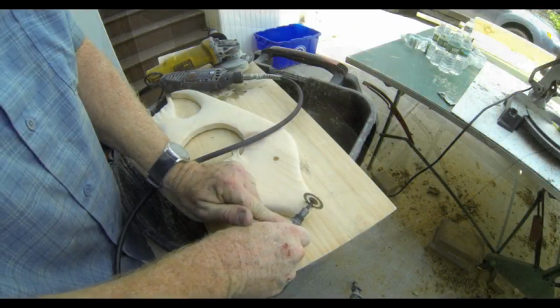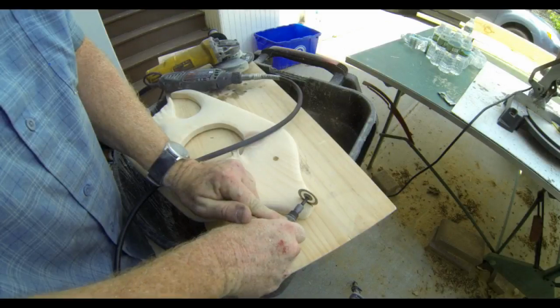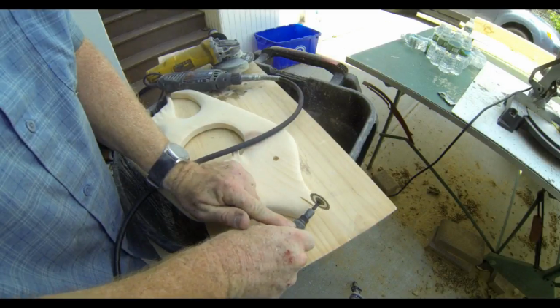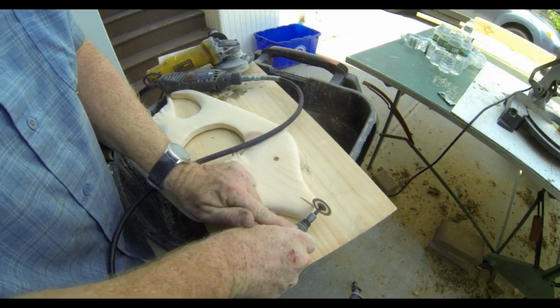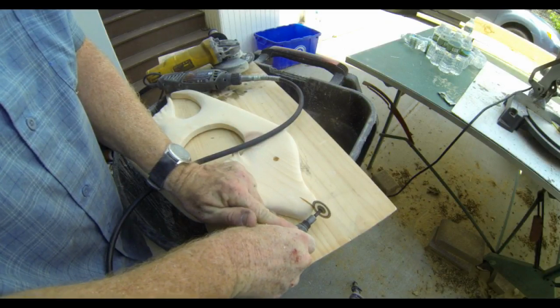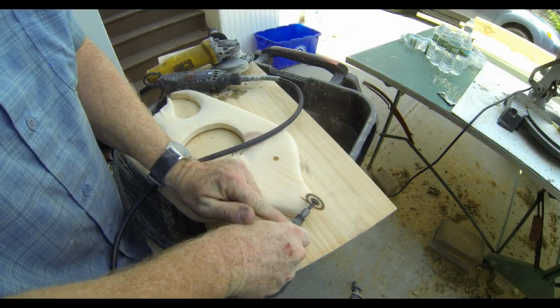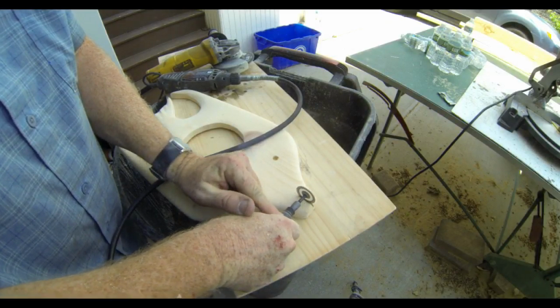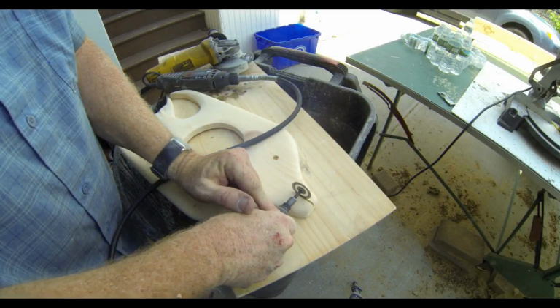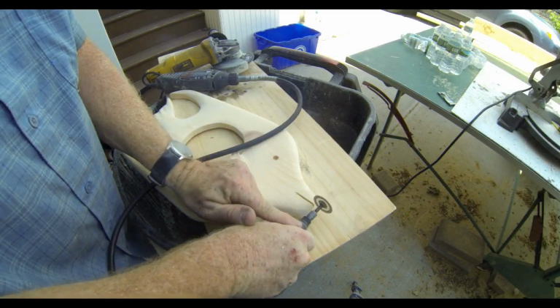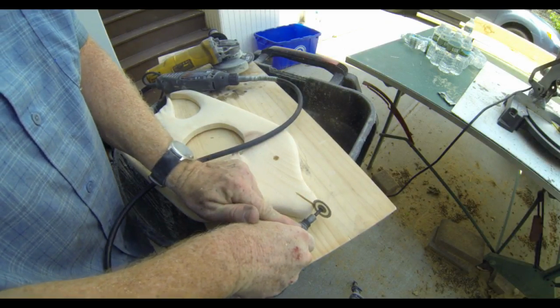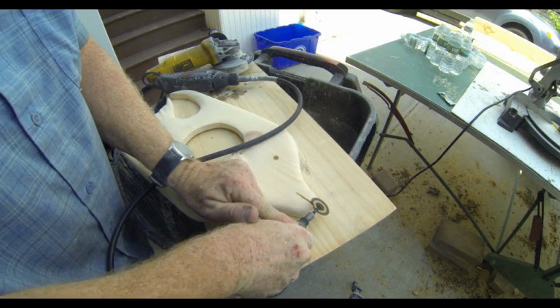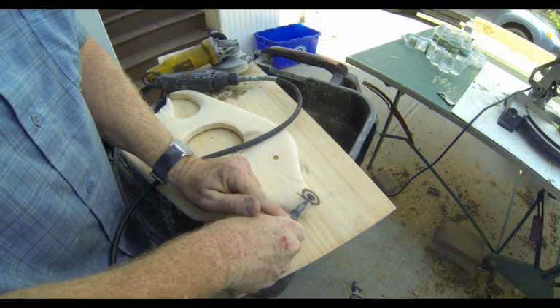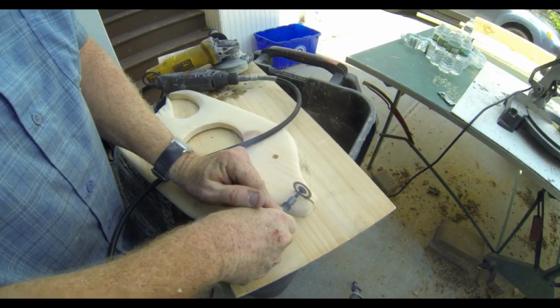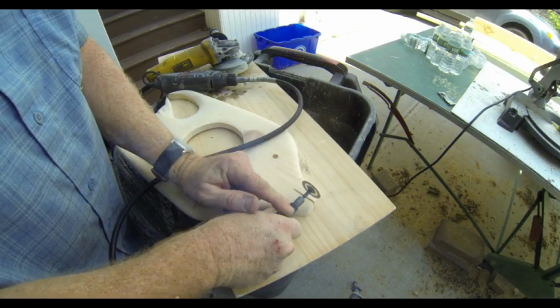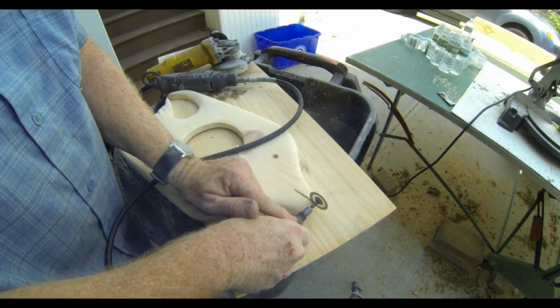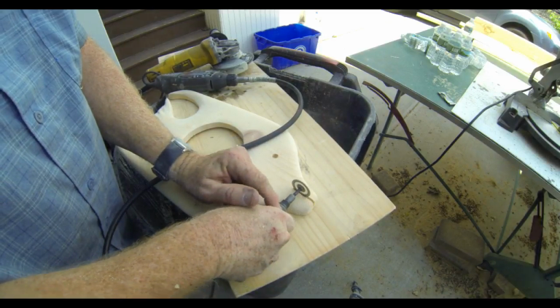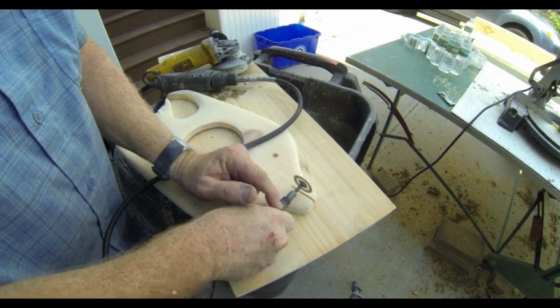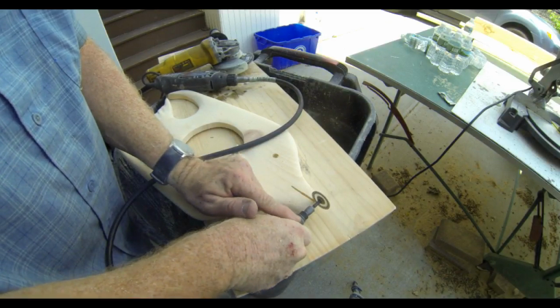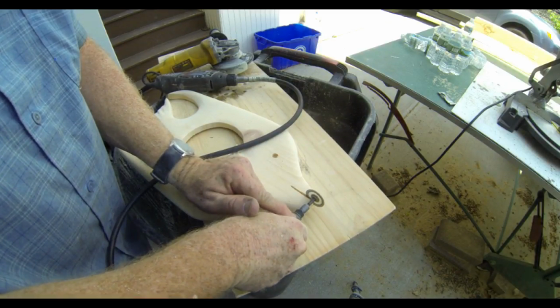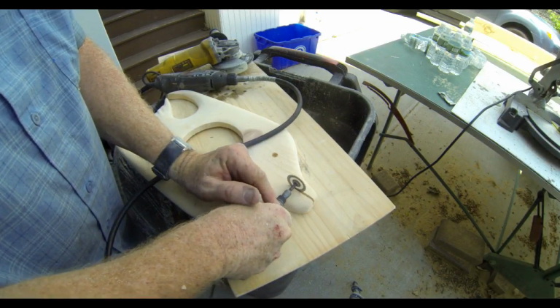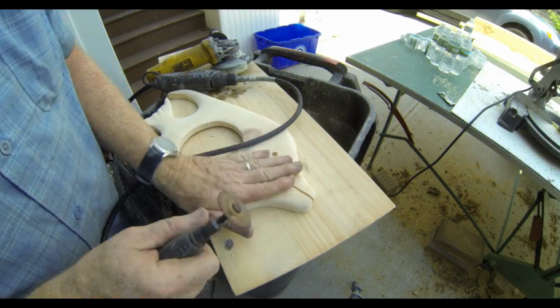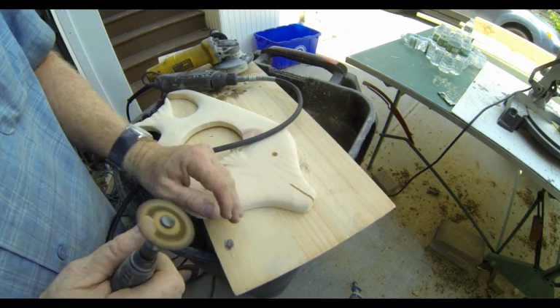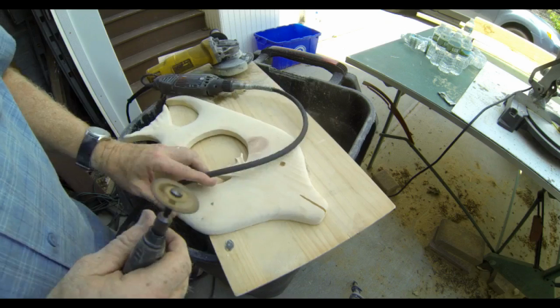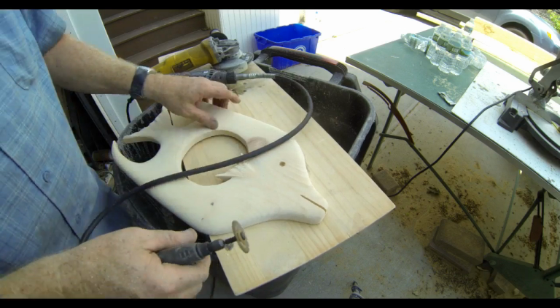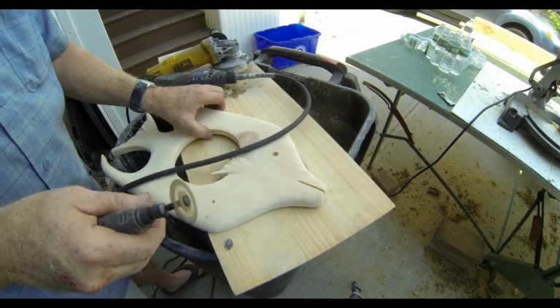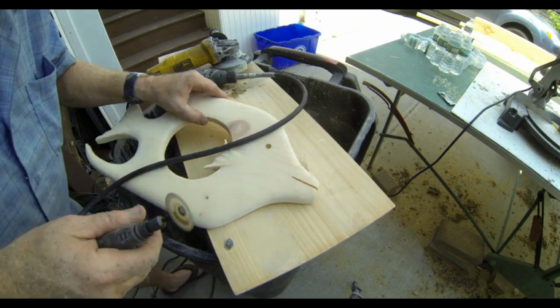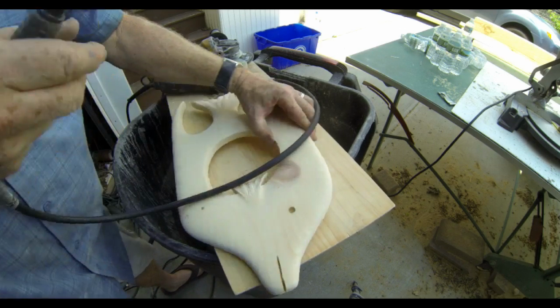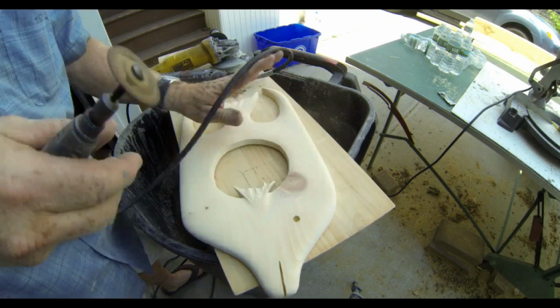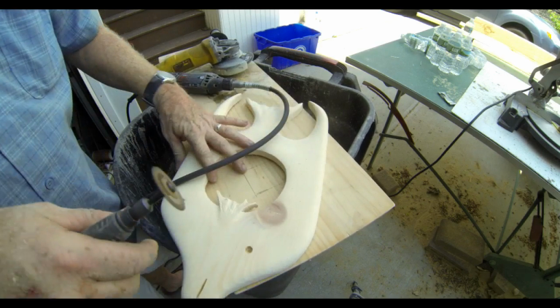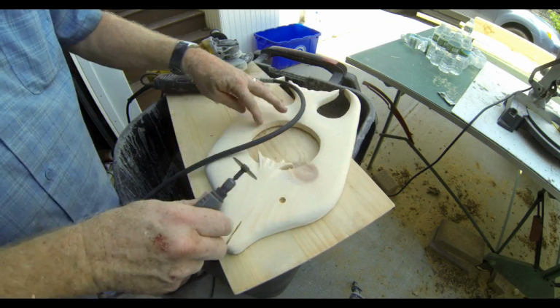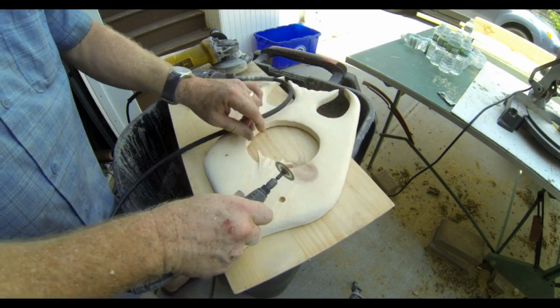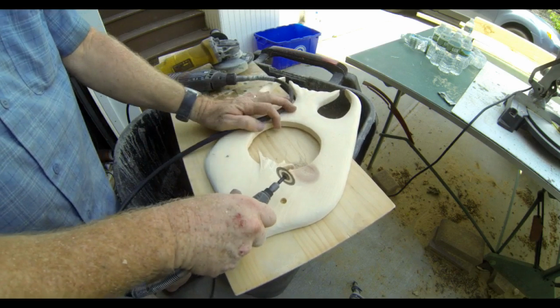While I had the dremel grinder out, I put a cutoff wheel into it. I'm going to use the cutoff wheel to create the line for the fish's mouth. You can see that I drilled the hole about halfway through to form the eye — I just did that with a drill. Three-eighths drill bit.